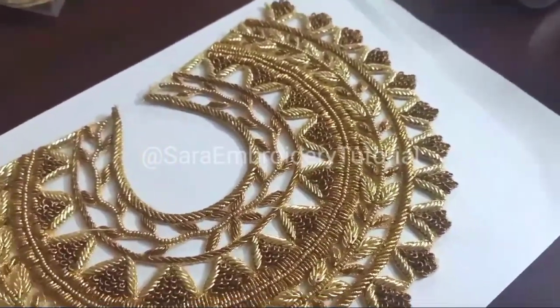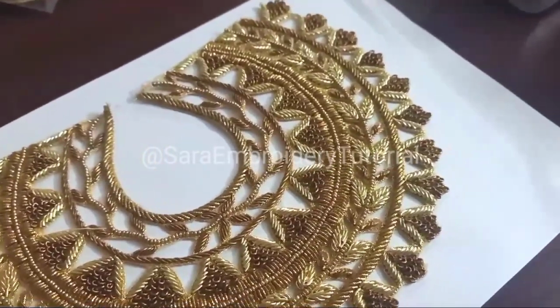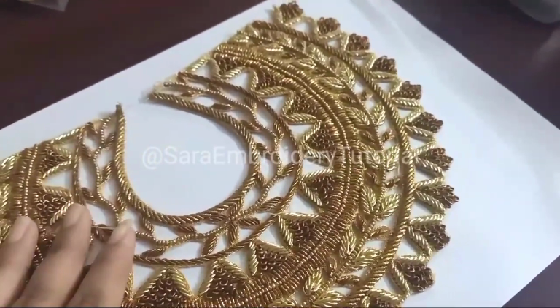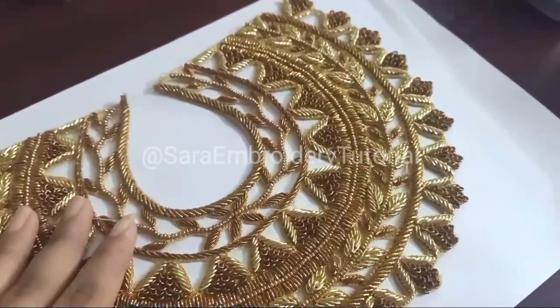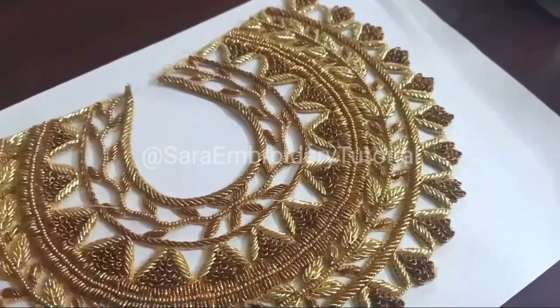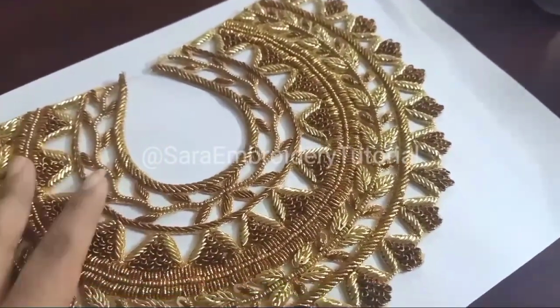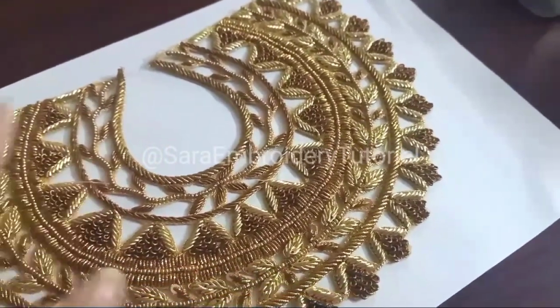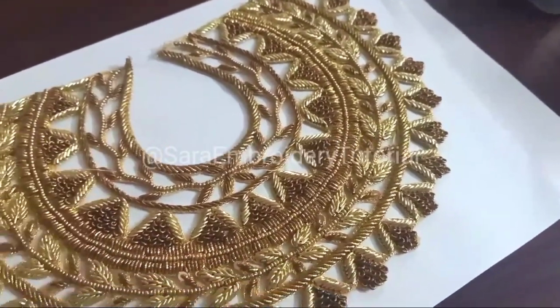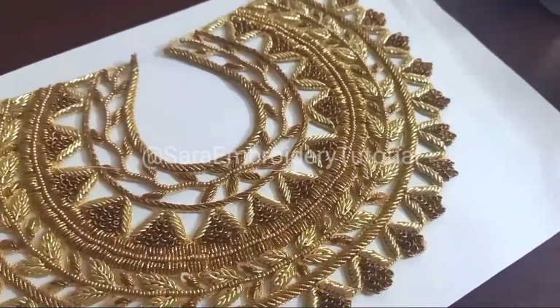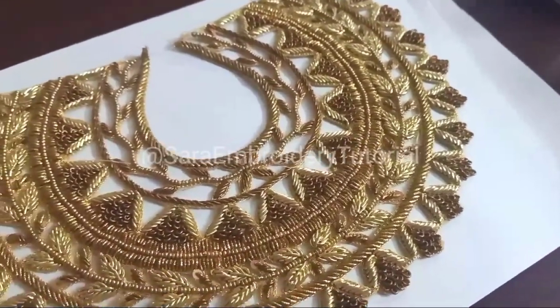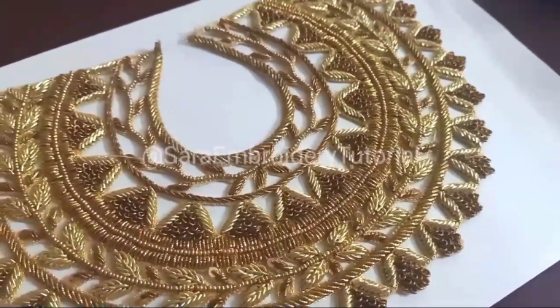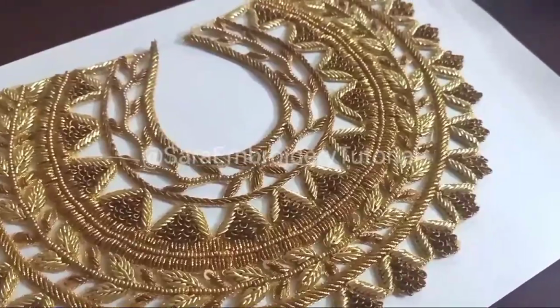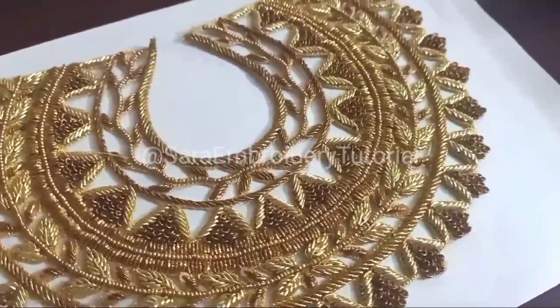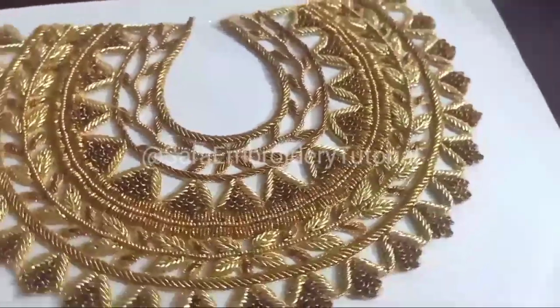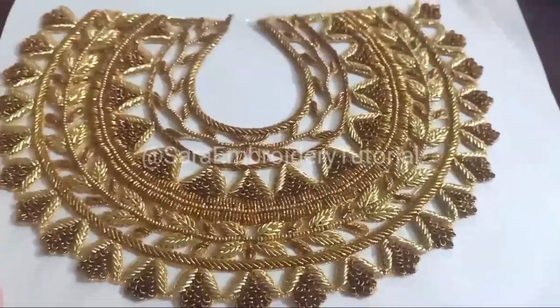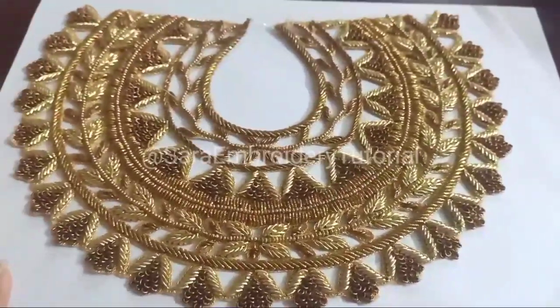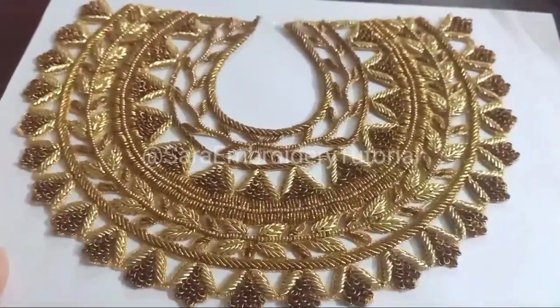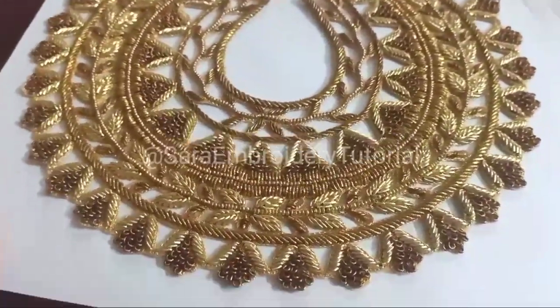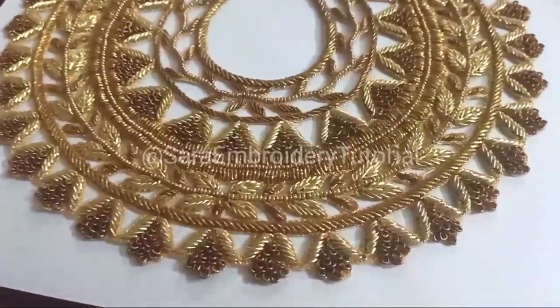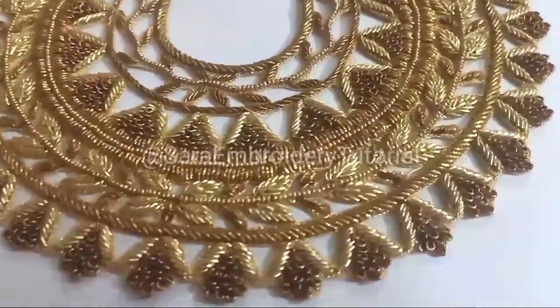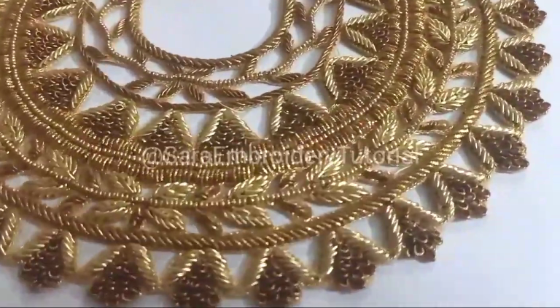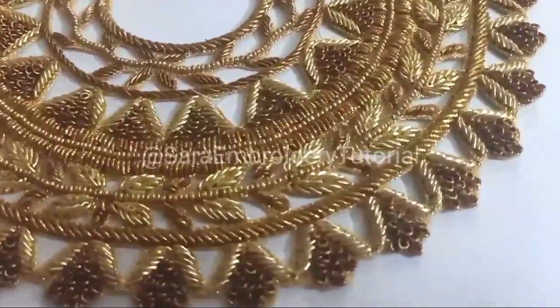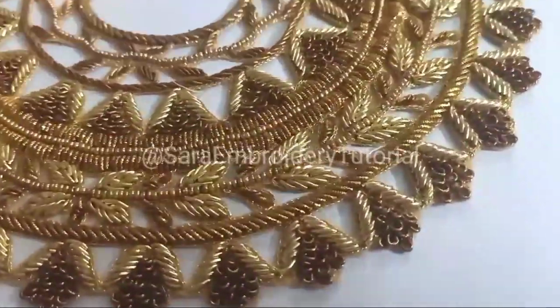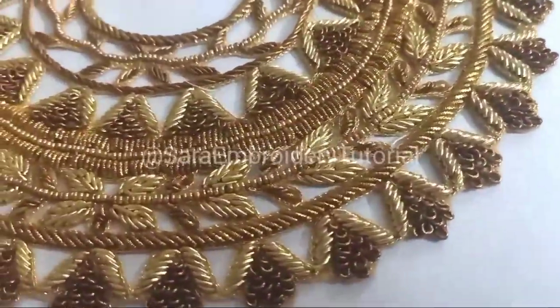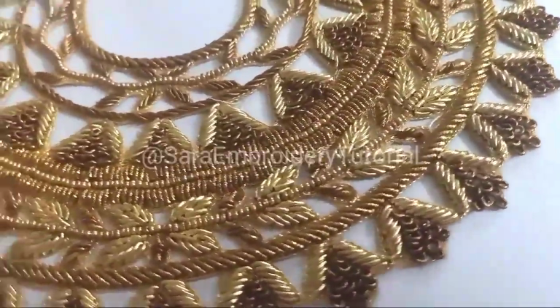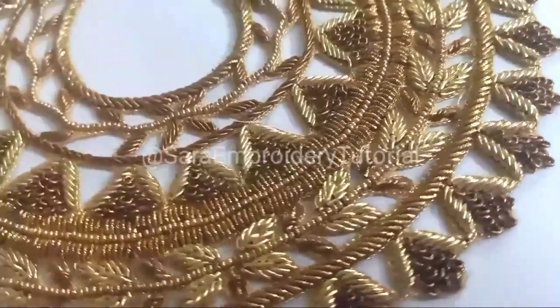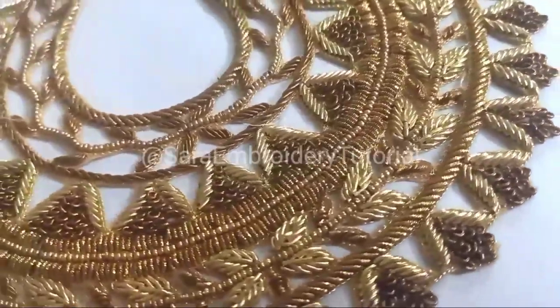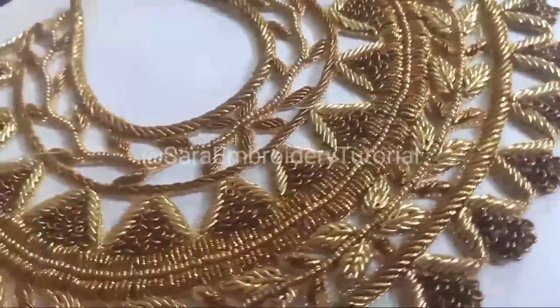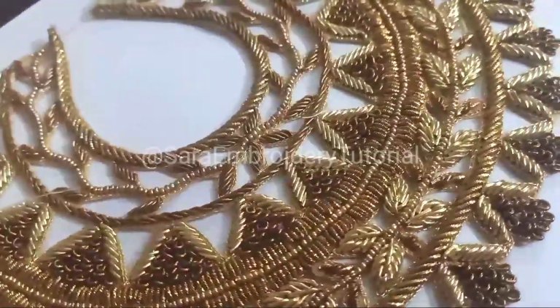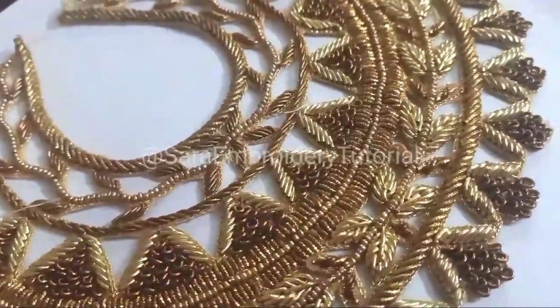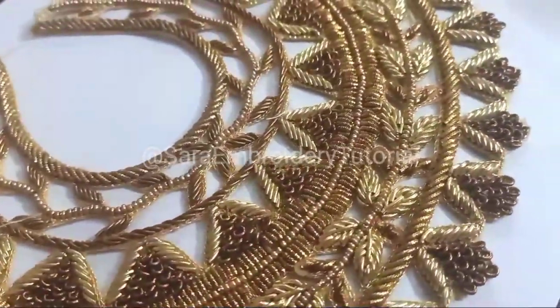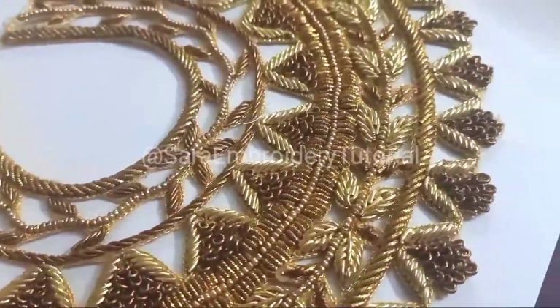You can send a WhatsApp message or go directly to the app. You can upload a secret making video. You can also do a cutwork patch or a regular dress.